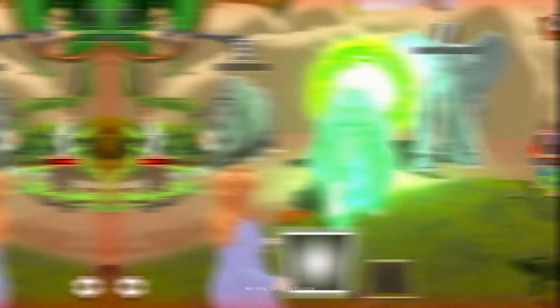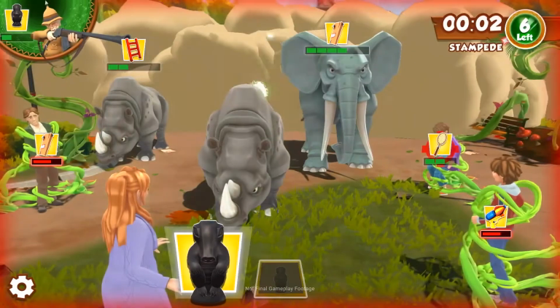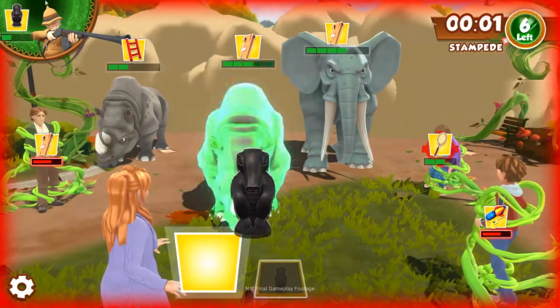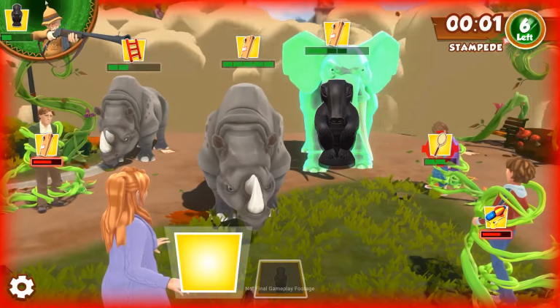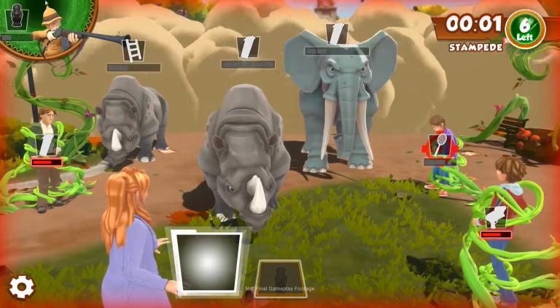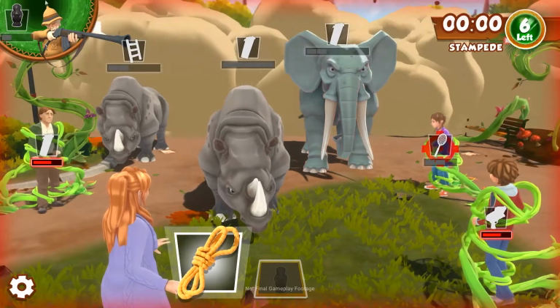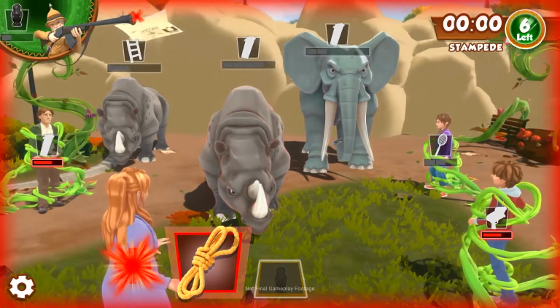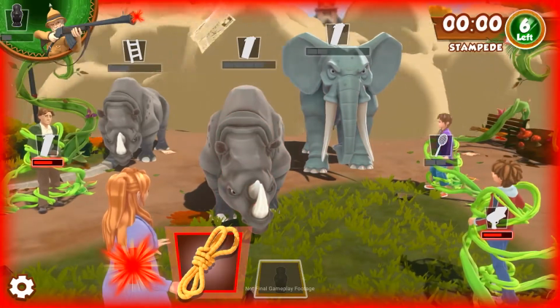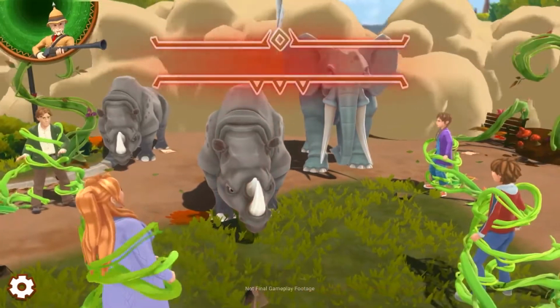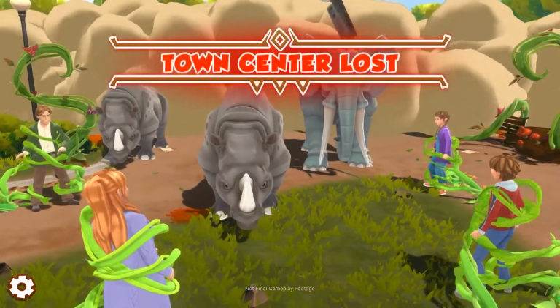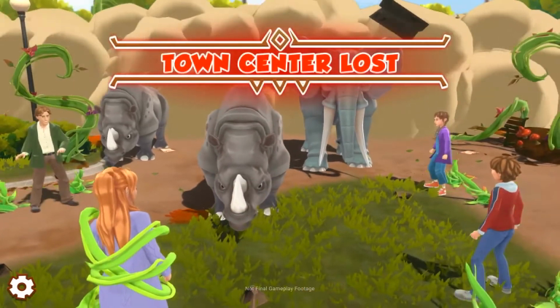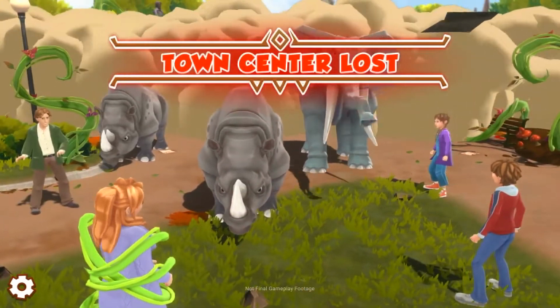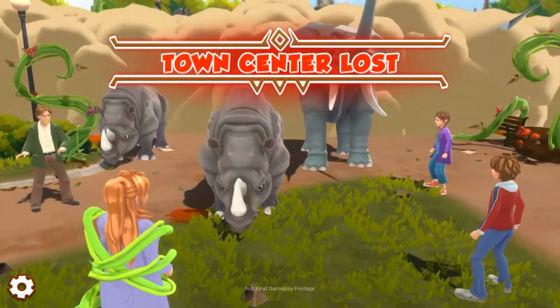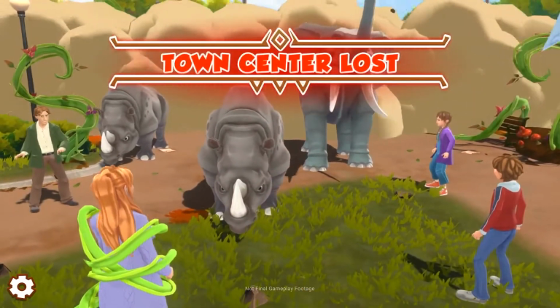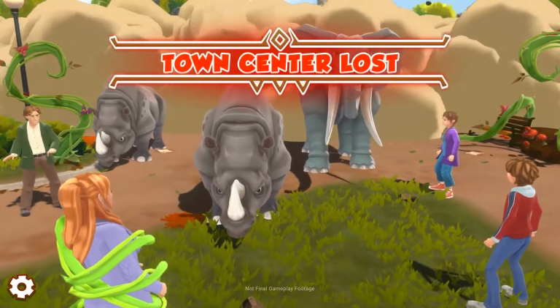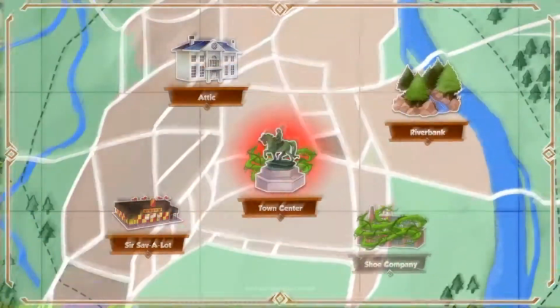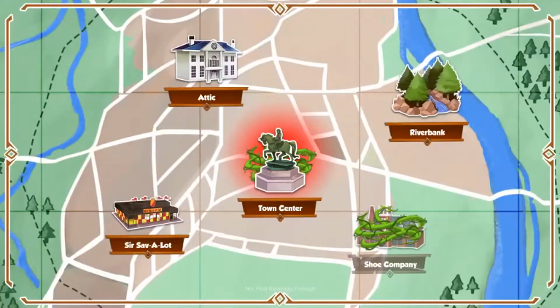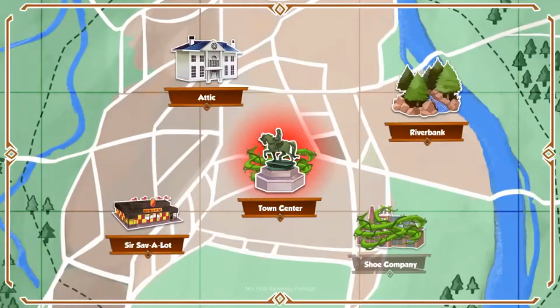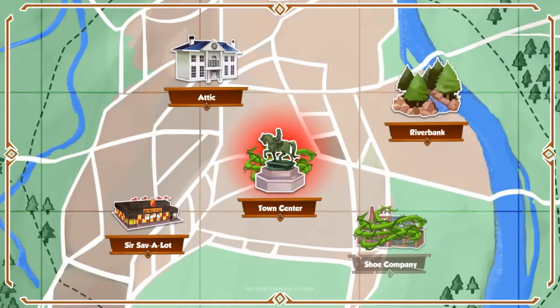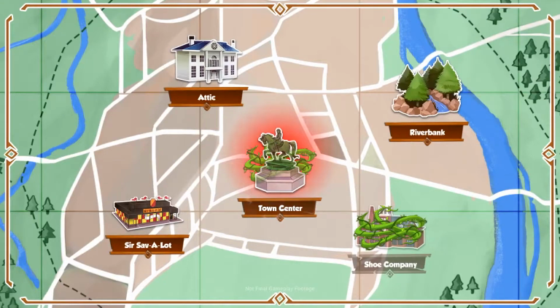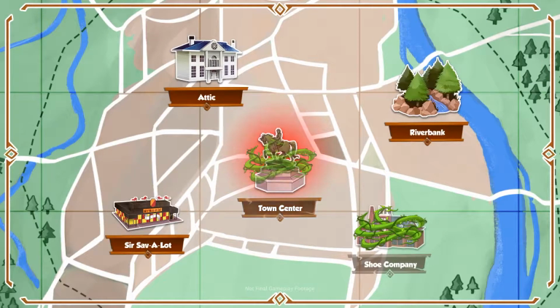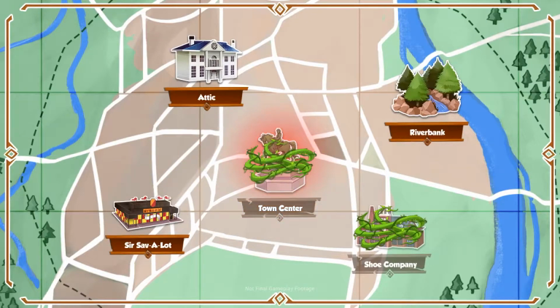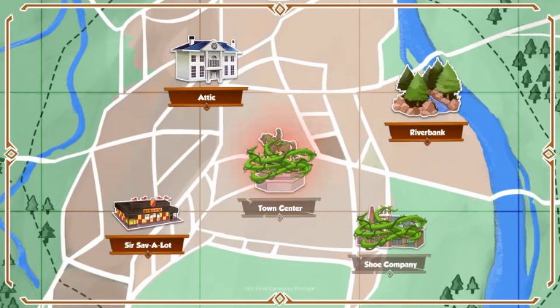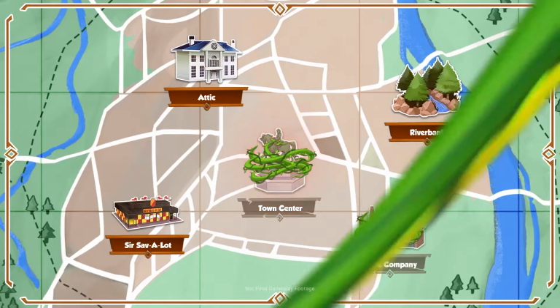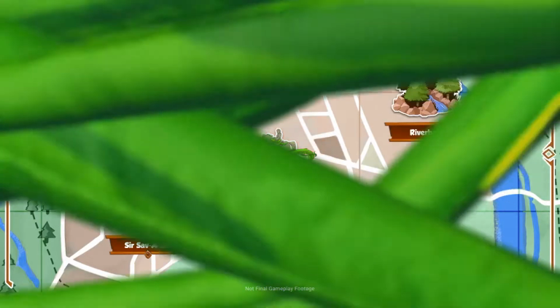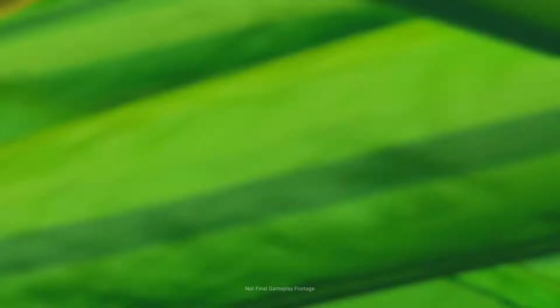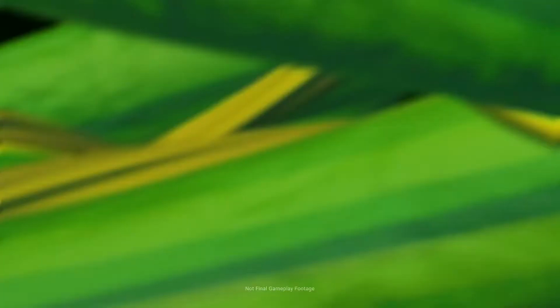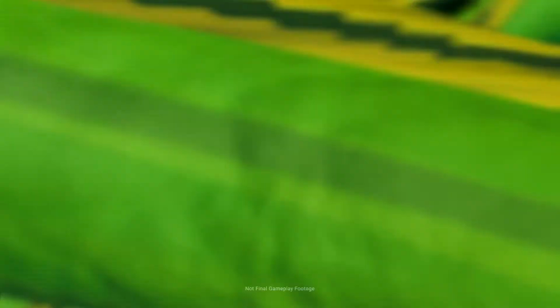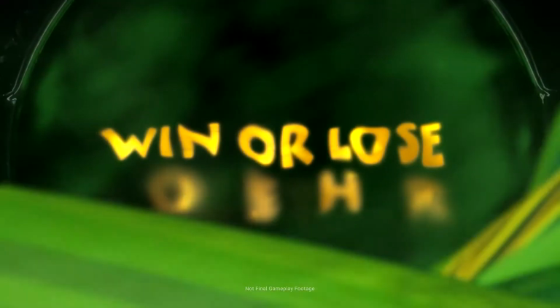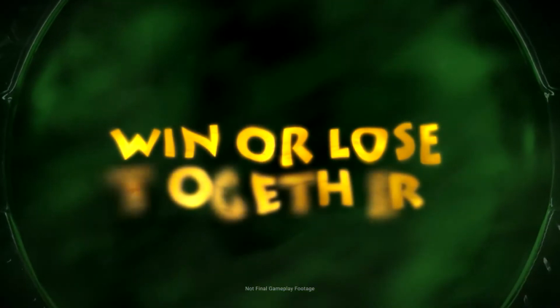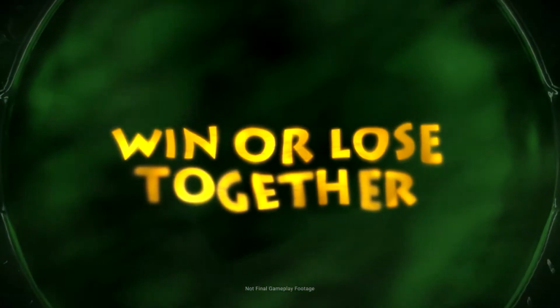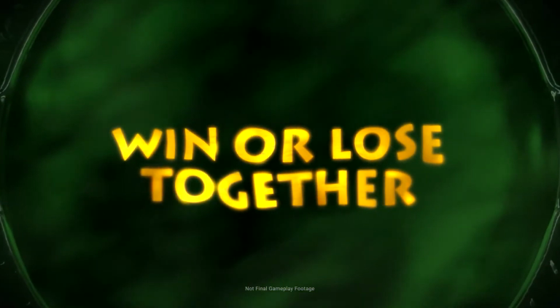The most important thing is that you win or lose together as a team. If you don't manage to beat the jungle, you lose a location to Jumanji, and if you lose all five locations to the game, Jumanji wins.